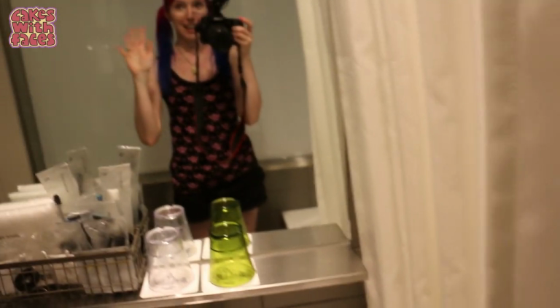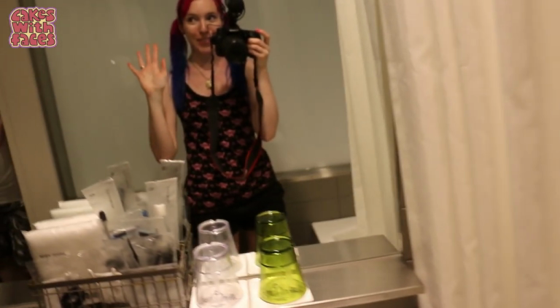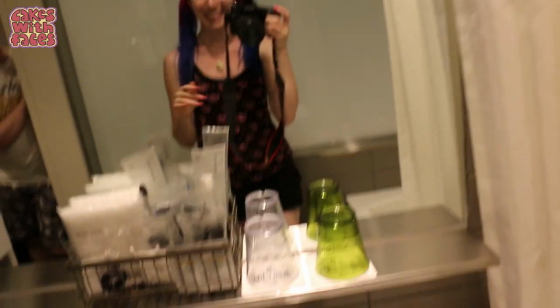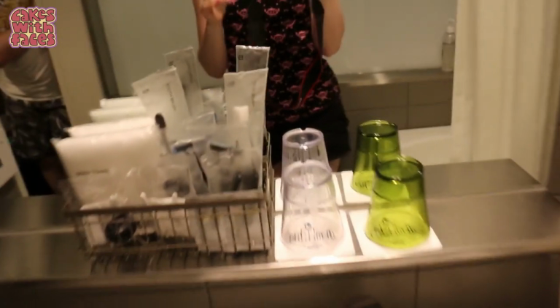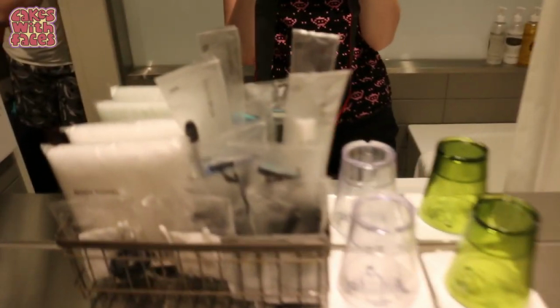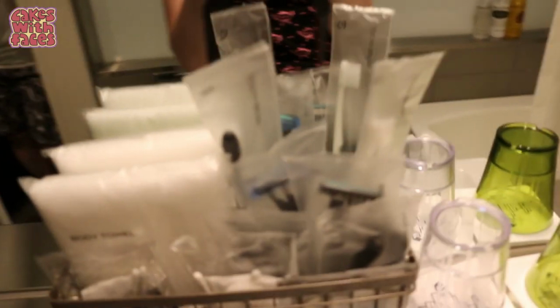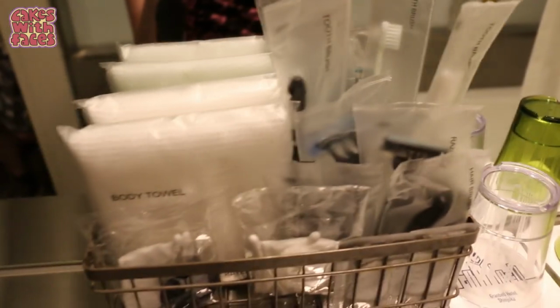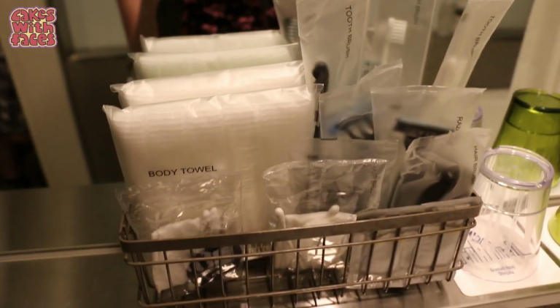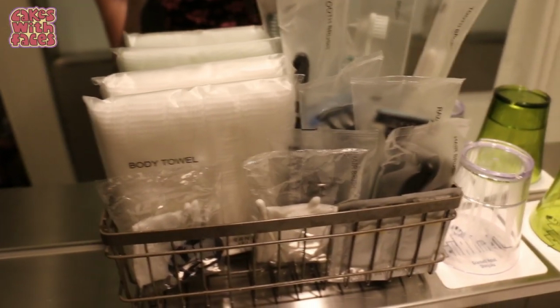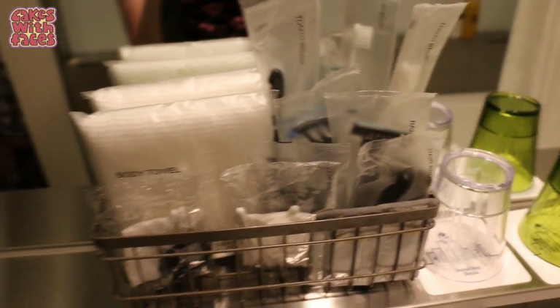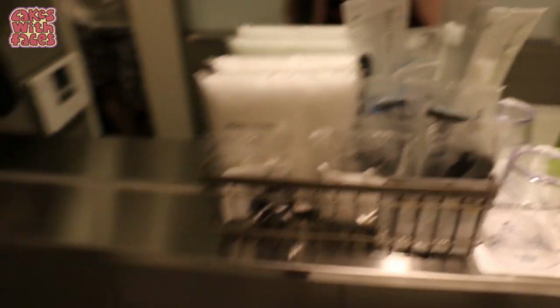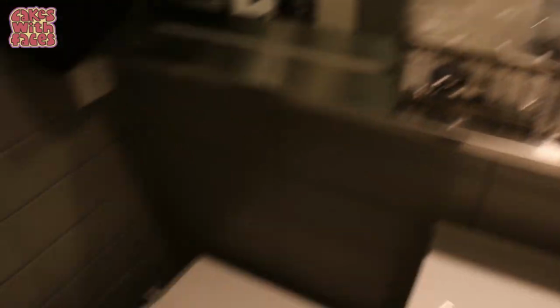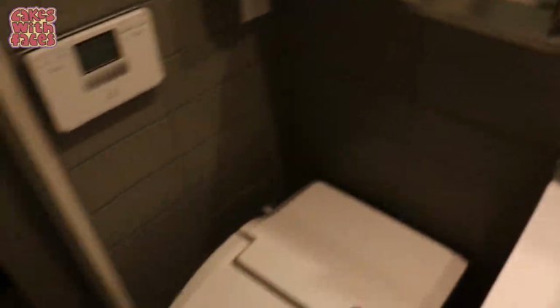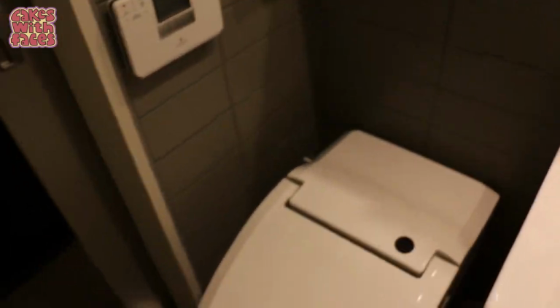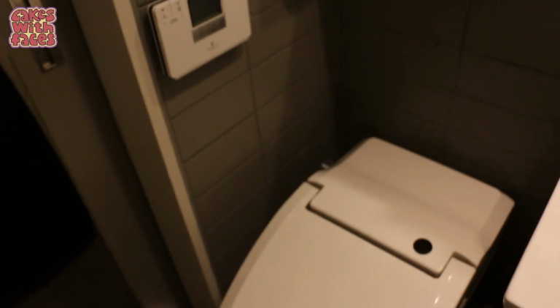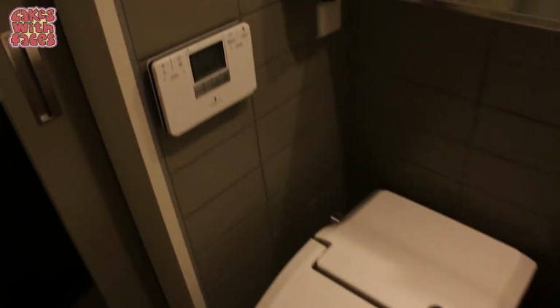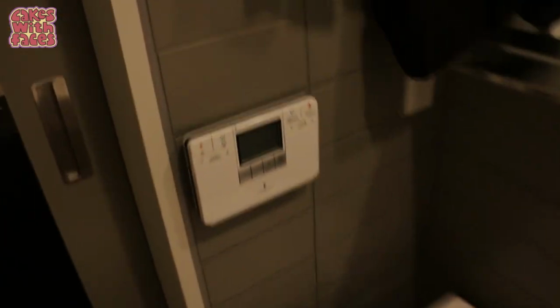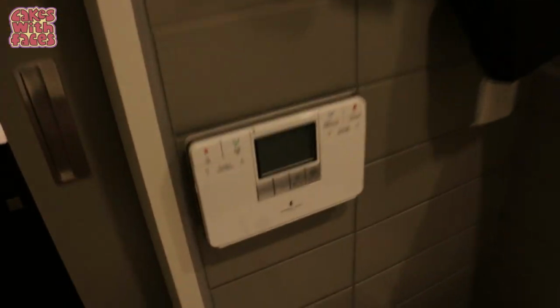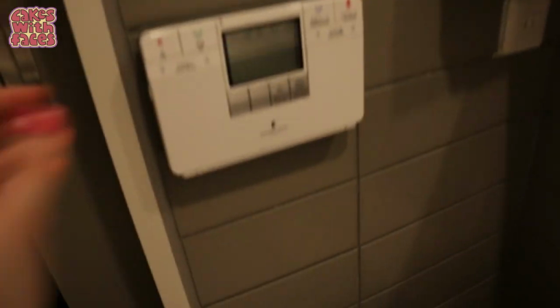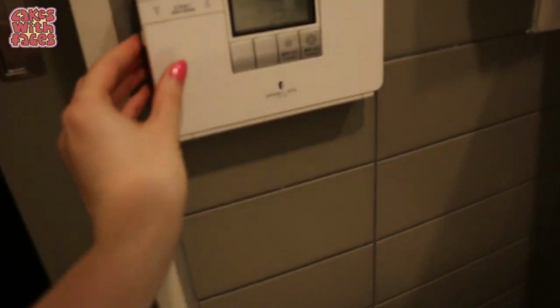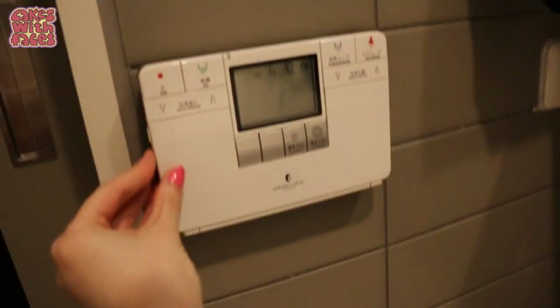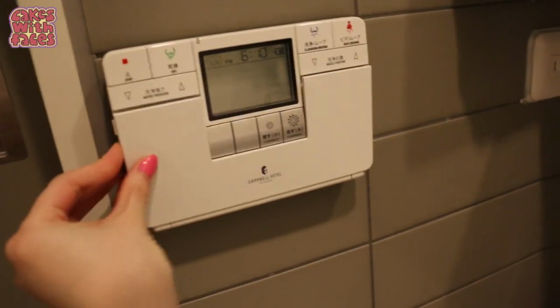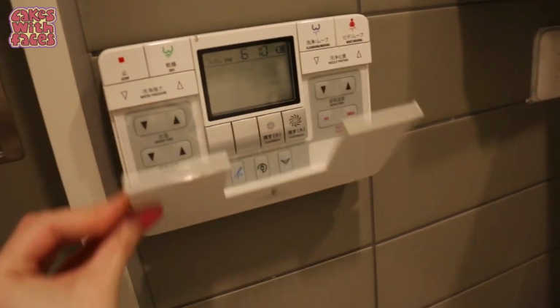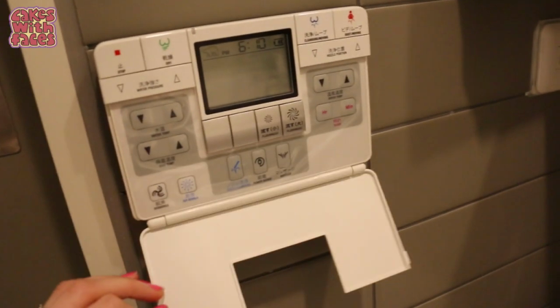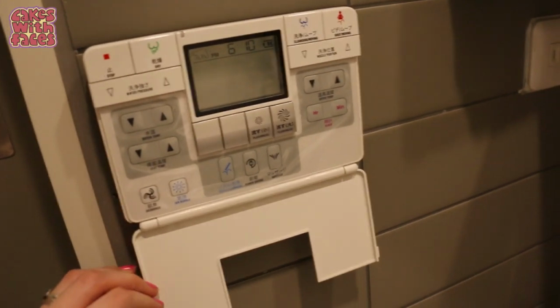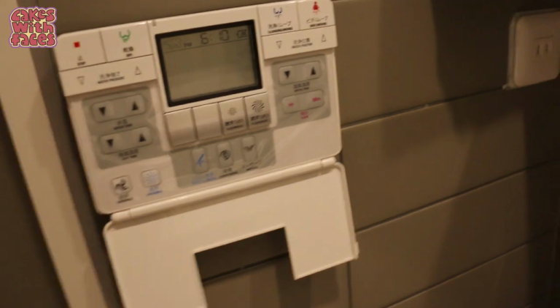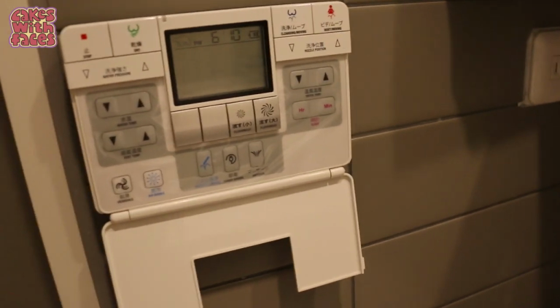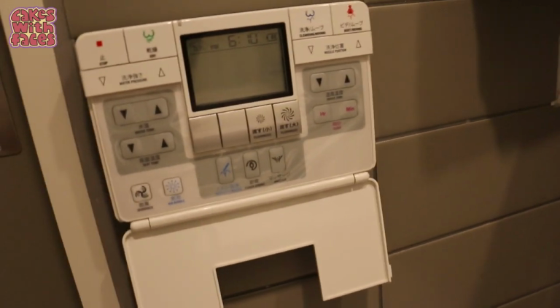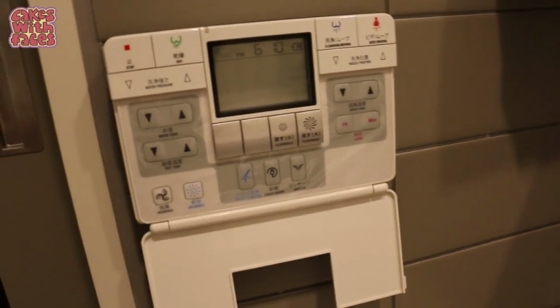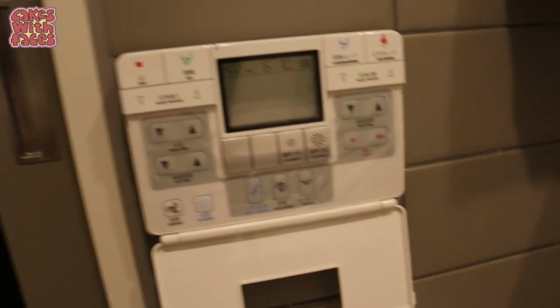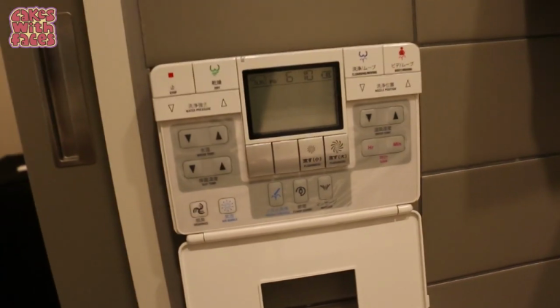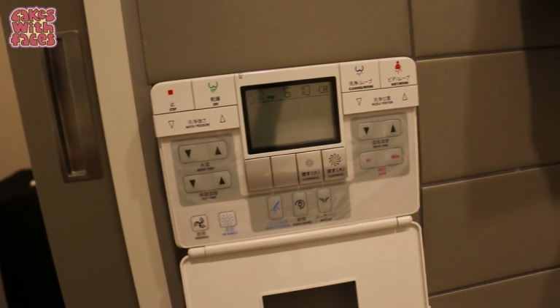It's got the small Japanese-sized bath with the shower. Lots of amenities here, and the toilet is especially fancy. Look at all these buttons! What could they all do?